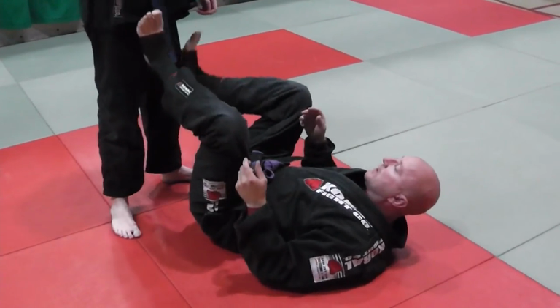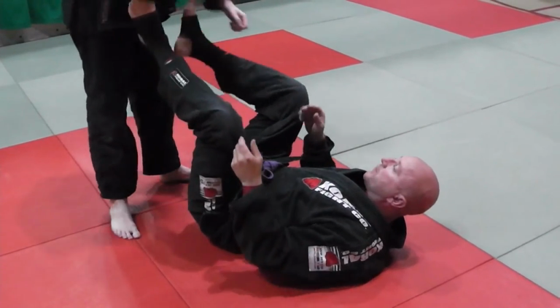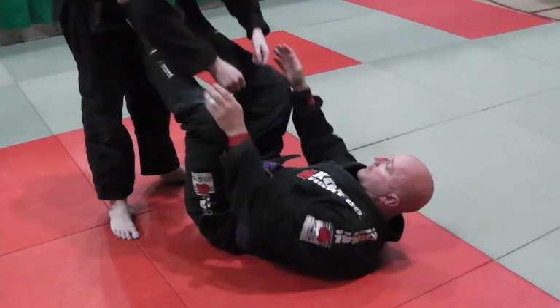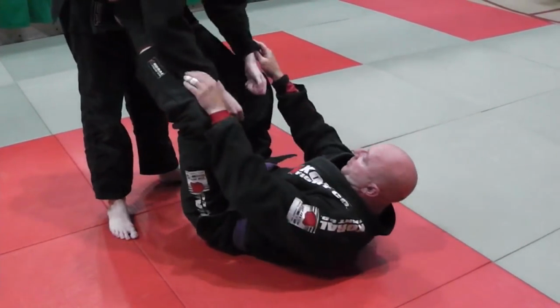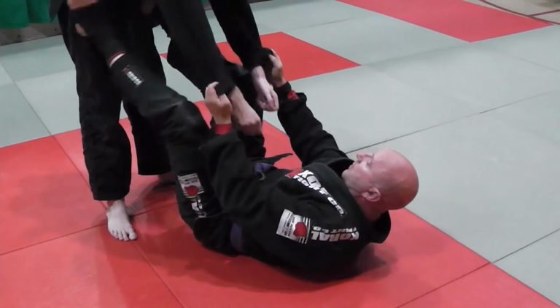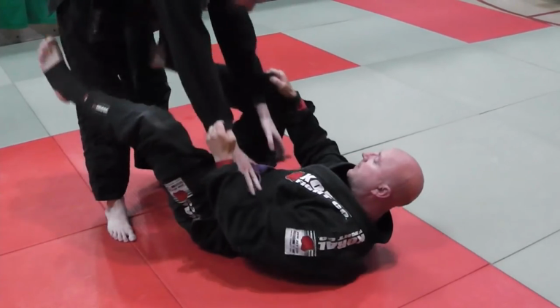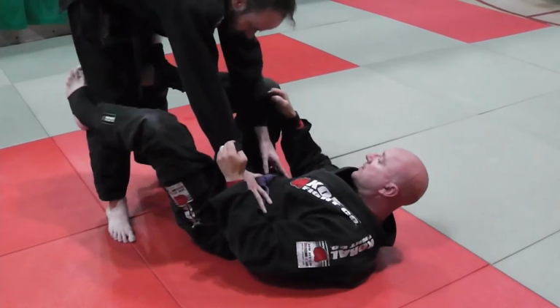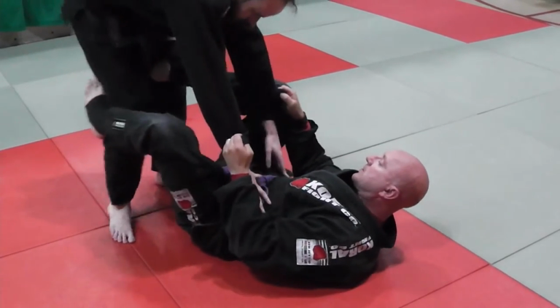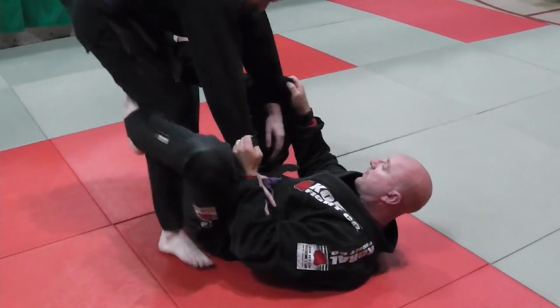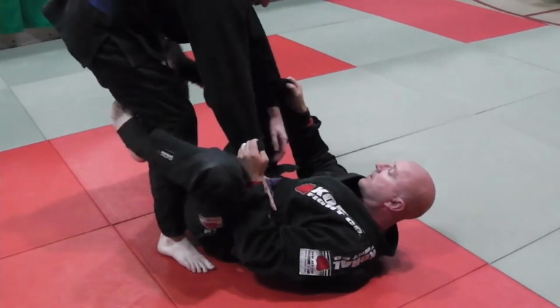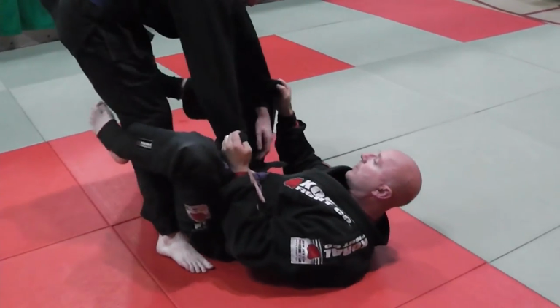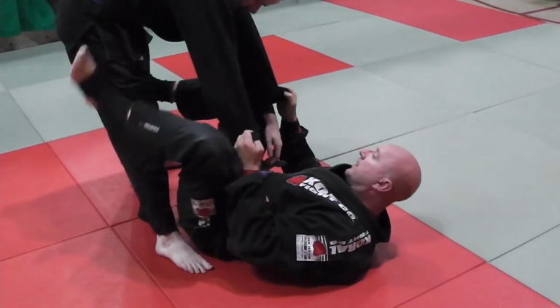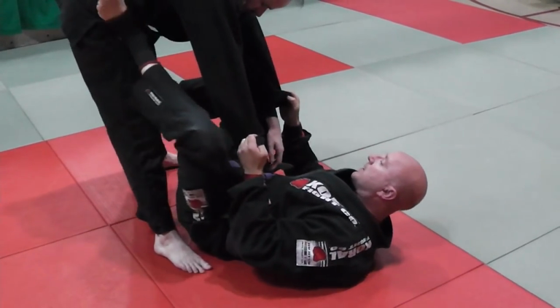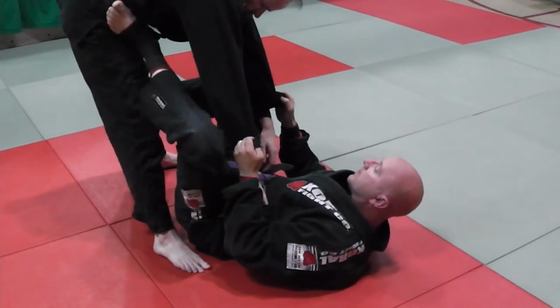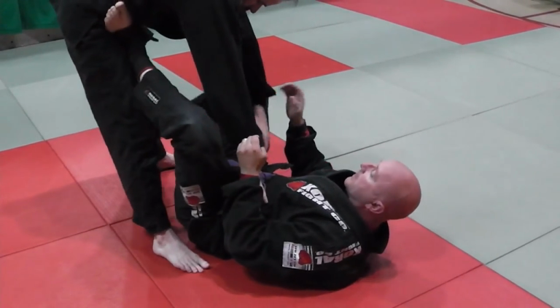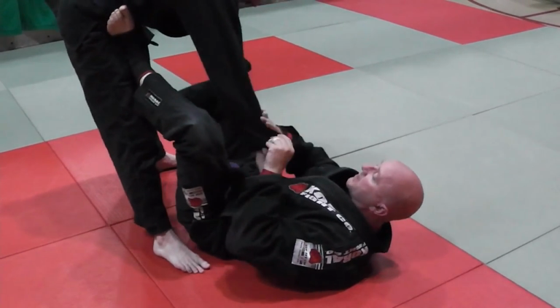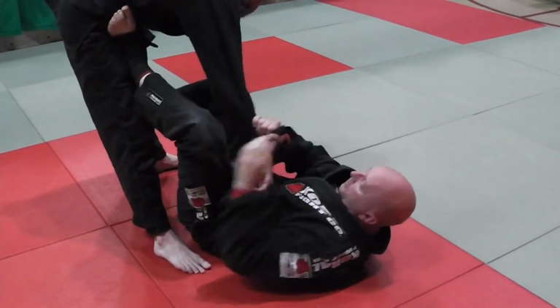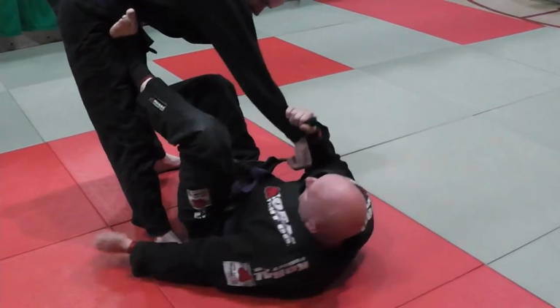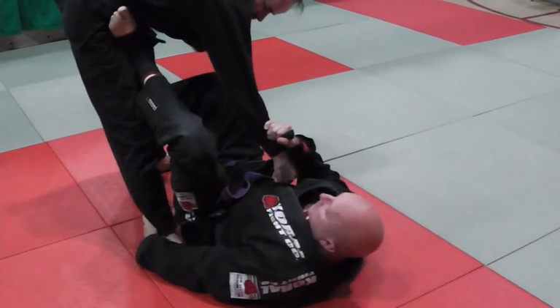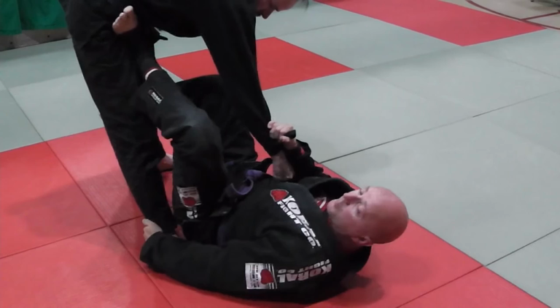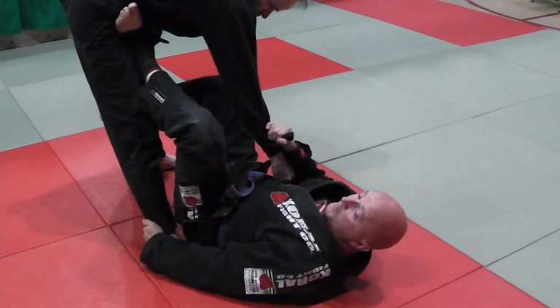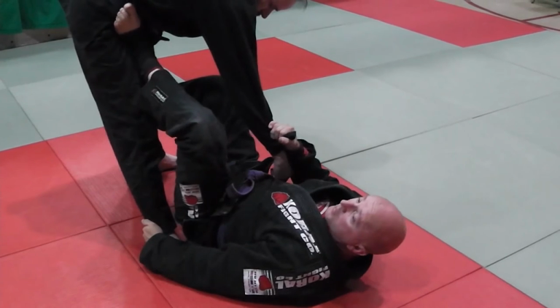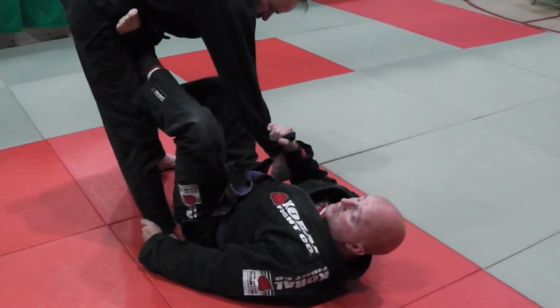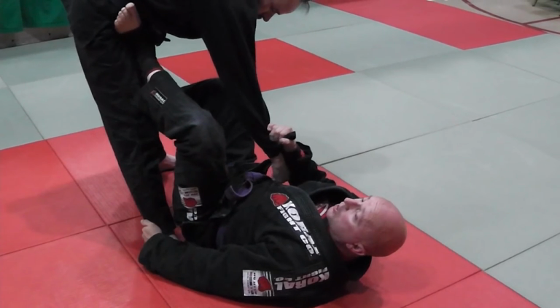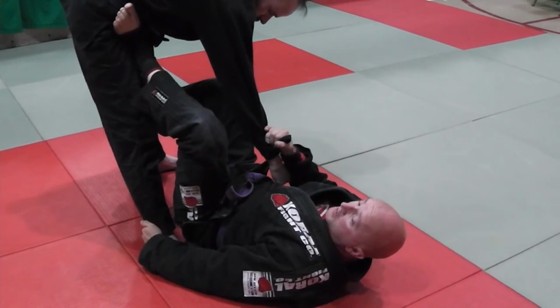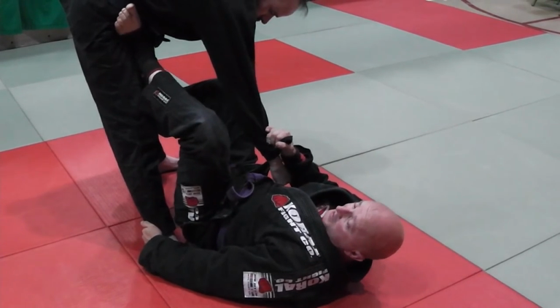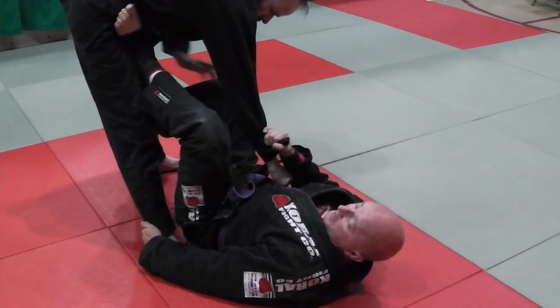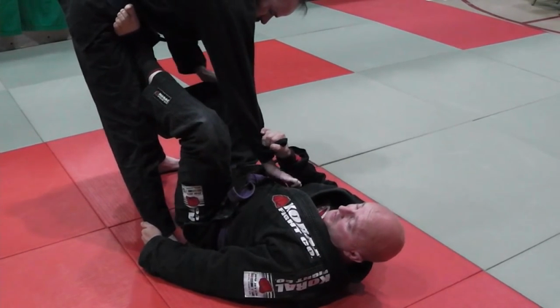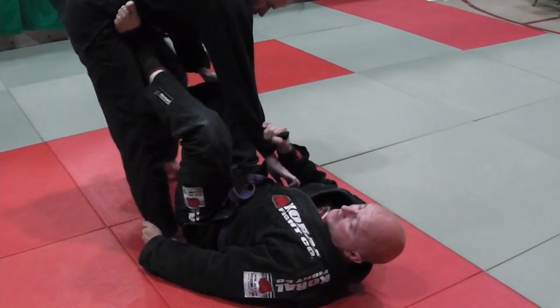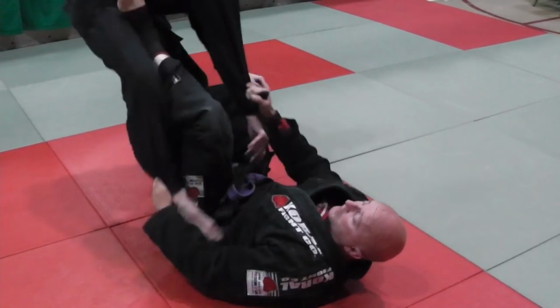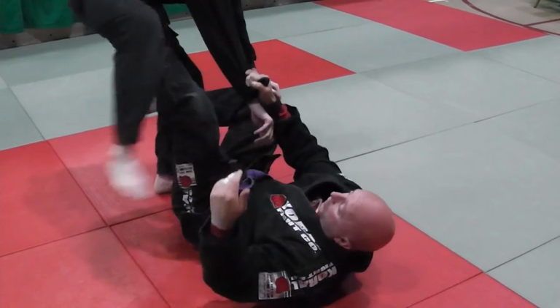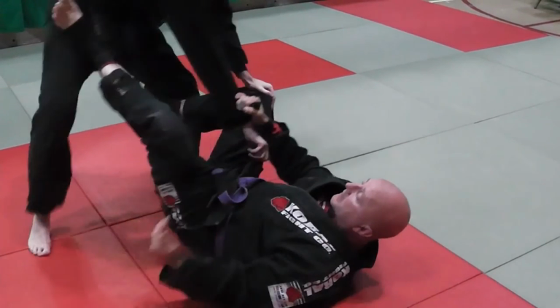Just from my basic tripod sweep, Carr is going forward, and my basic cross grip tripod sweep. Carr's escape is to kick his leg forward here.